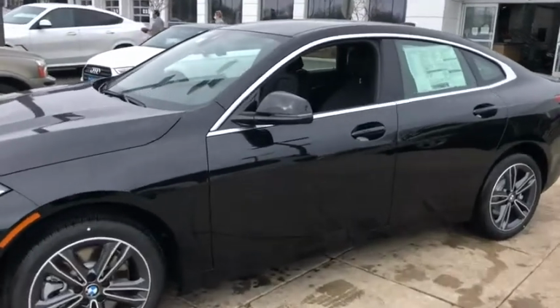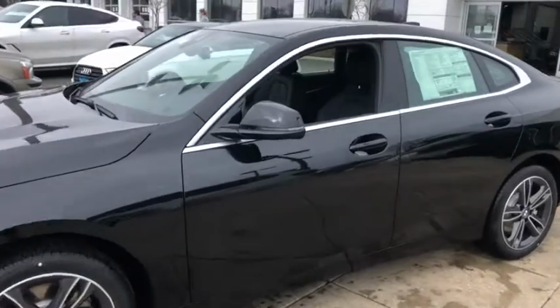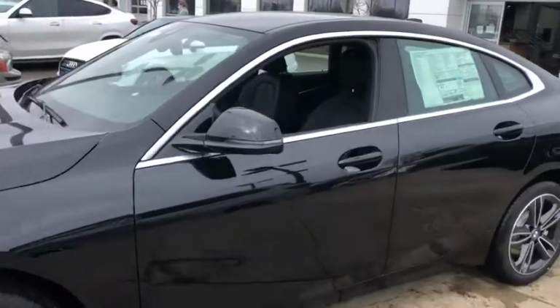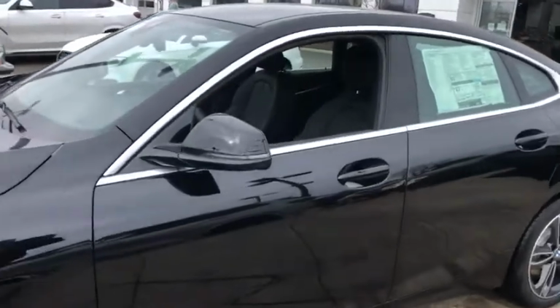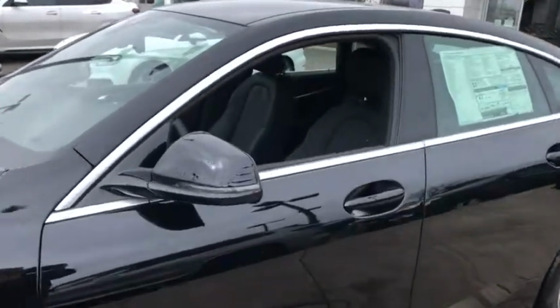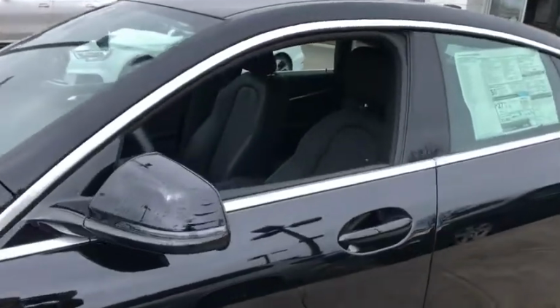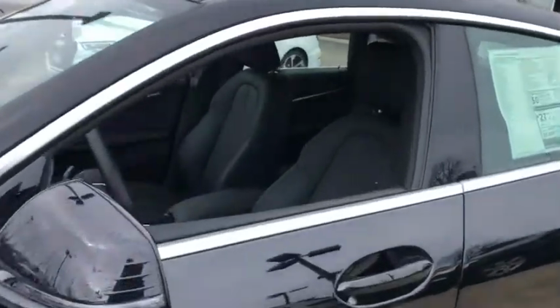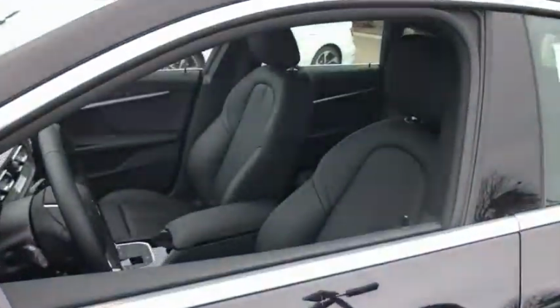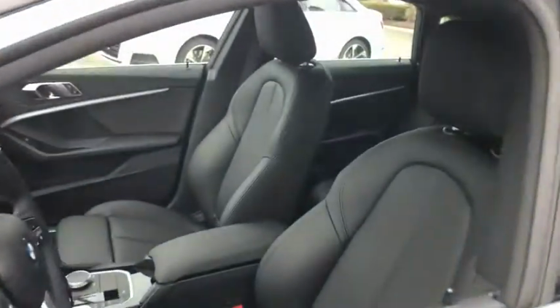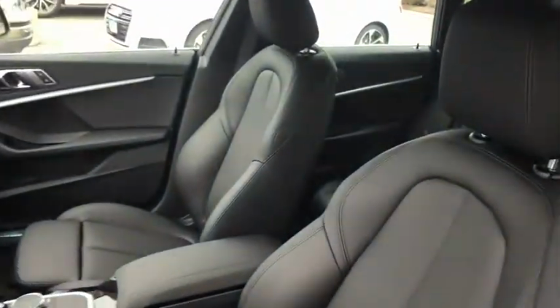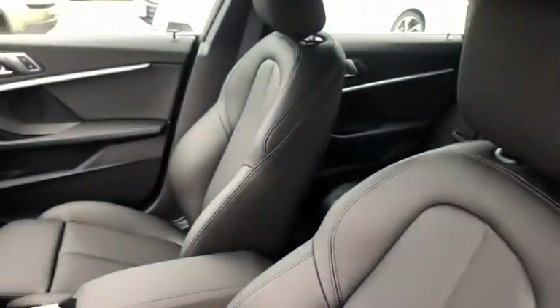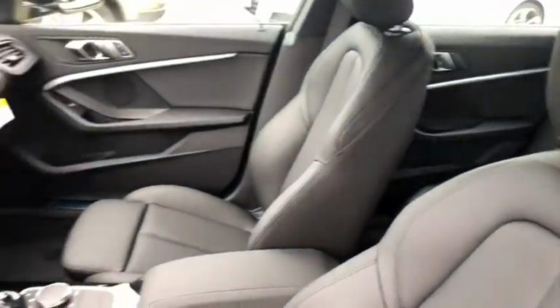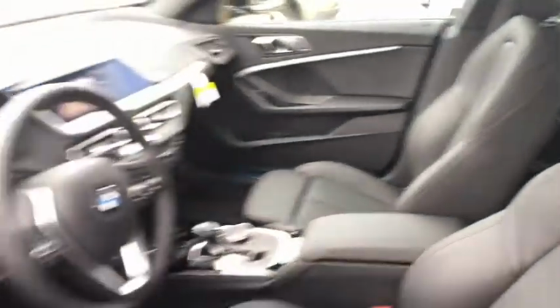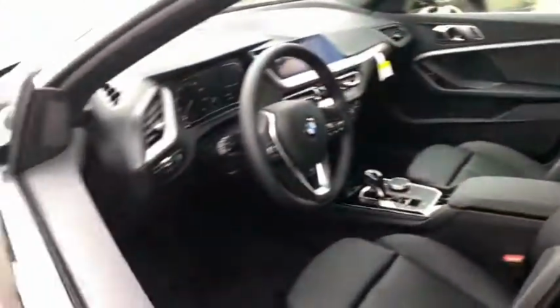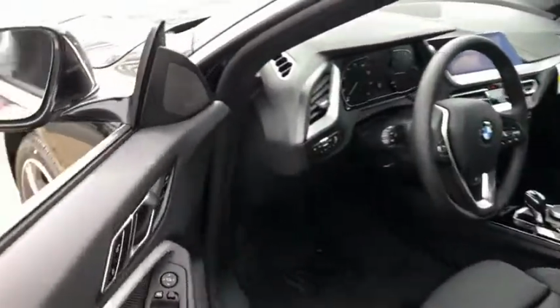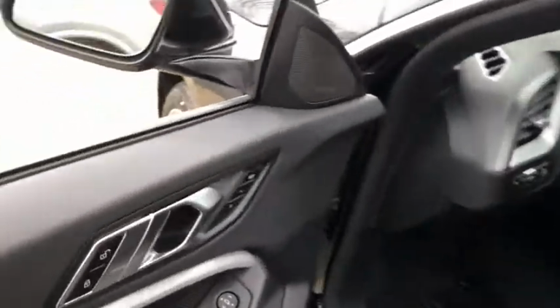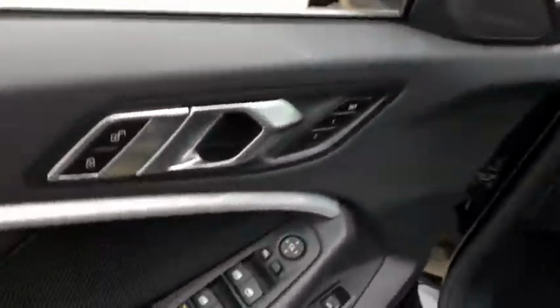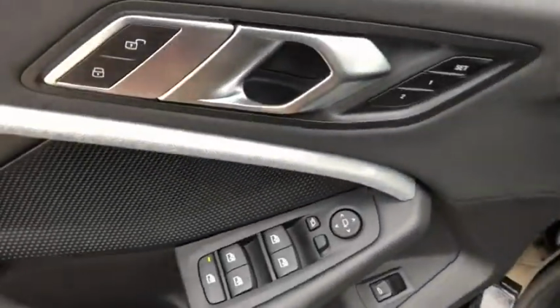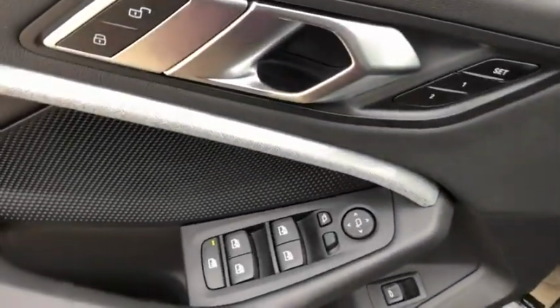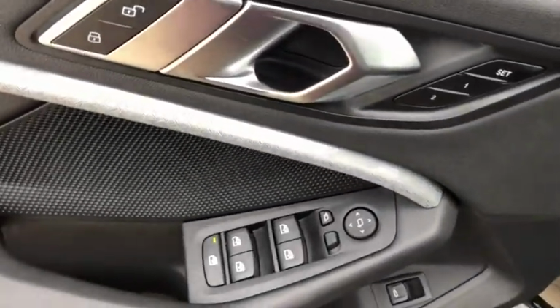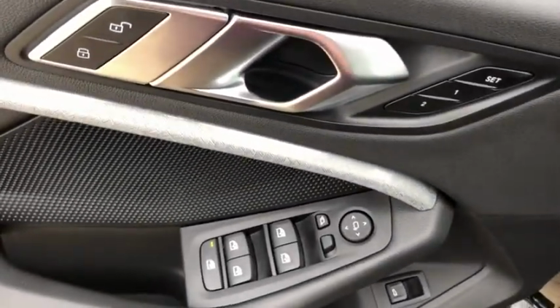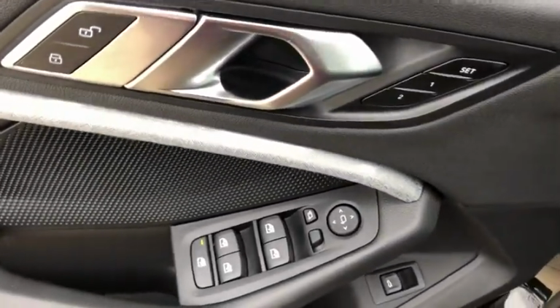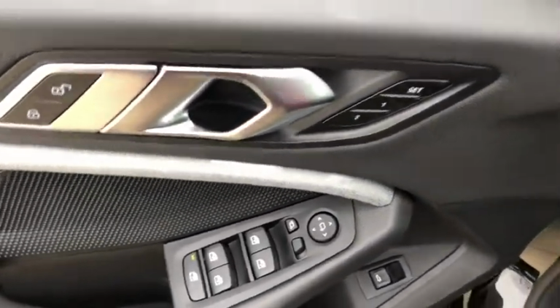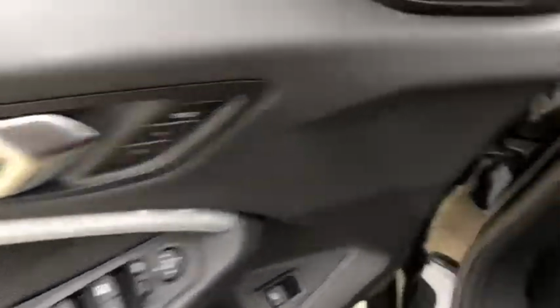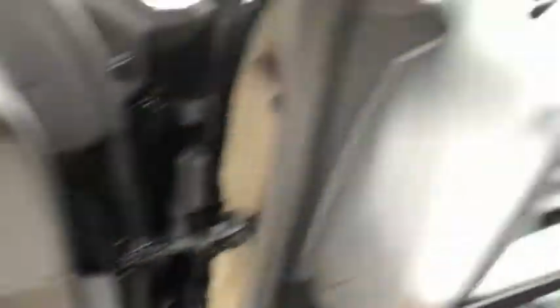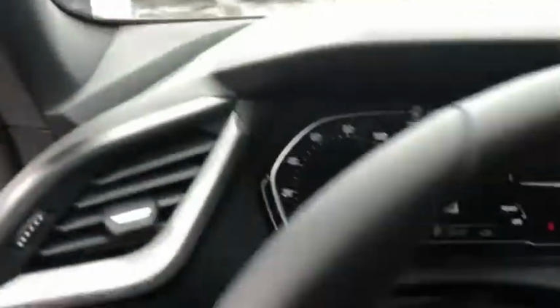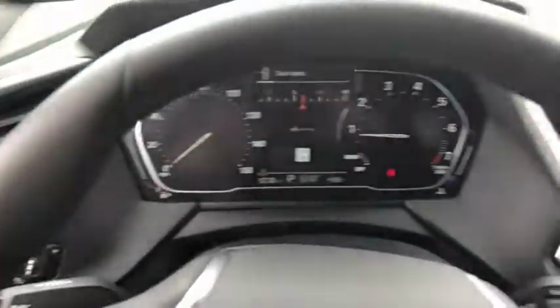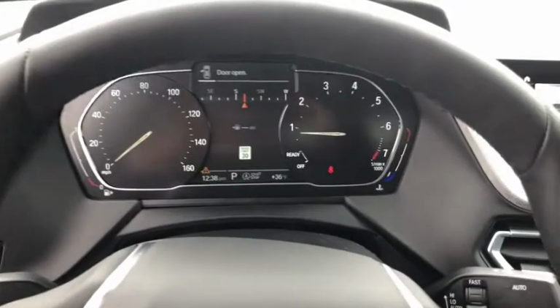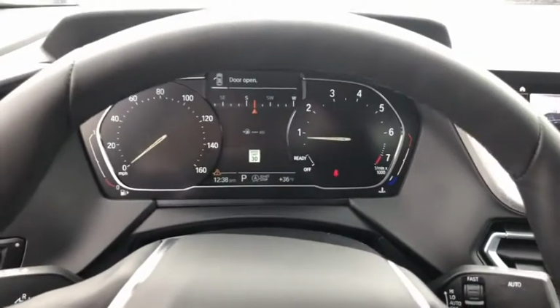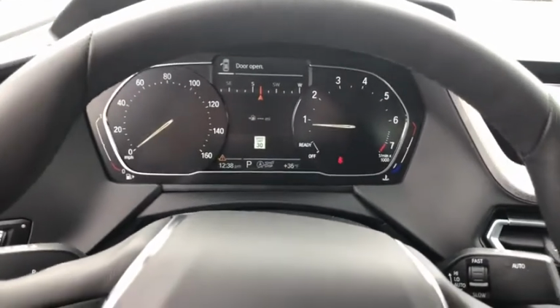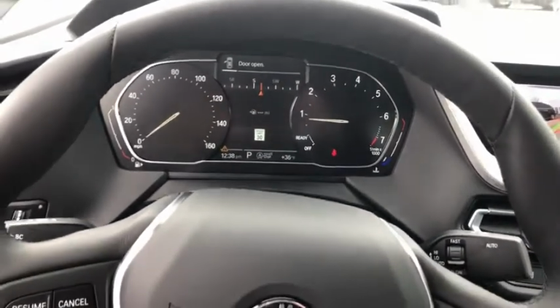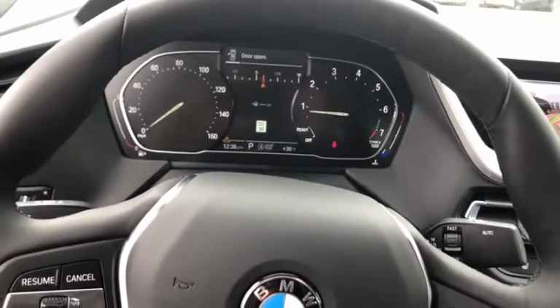Here are some of this vehicle's great options: traction control, navigation system, remote engine start, dual airbags, power steering, alloy wheels, four-wheel disc brakes, power windows, and trip computer.